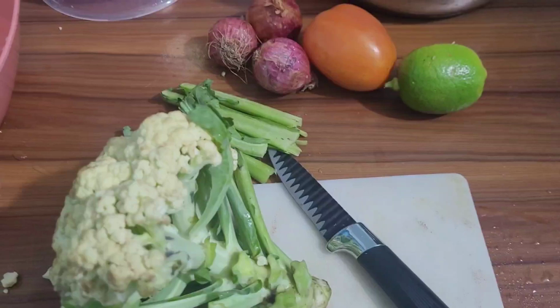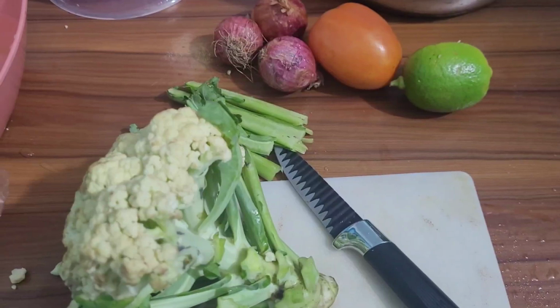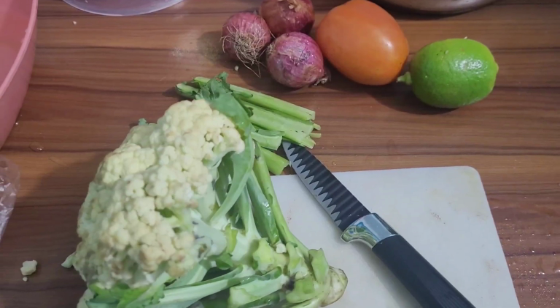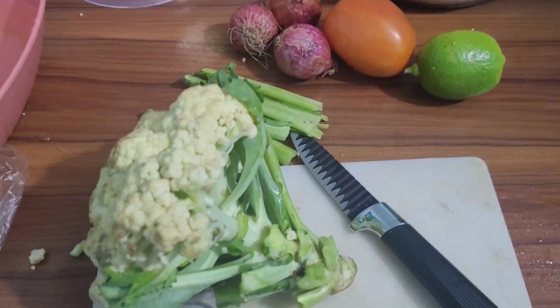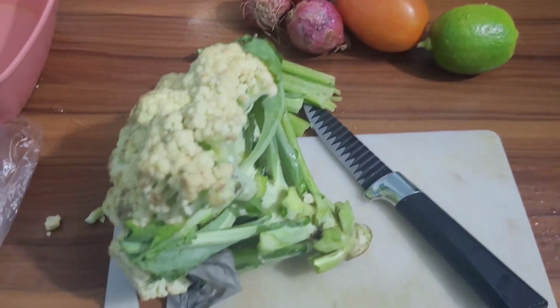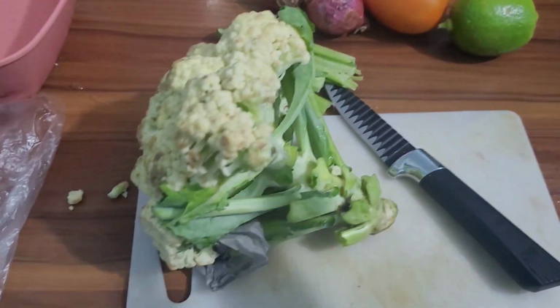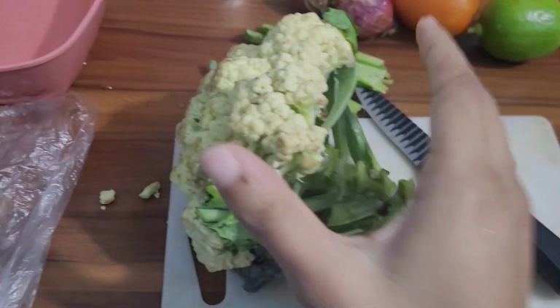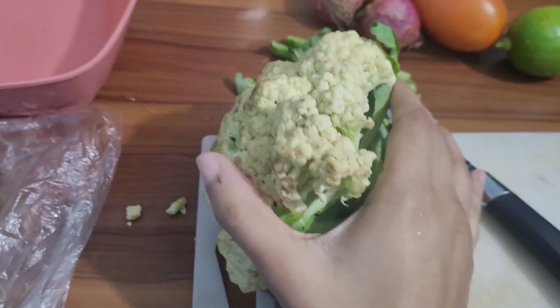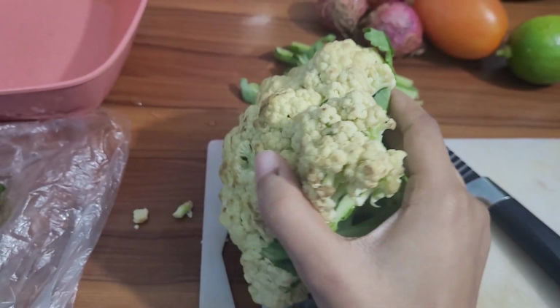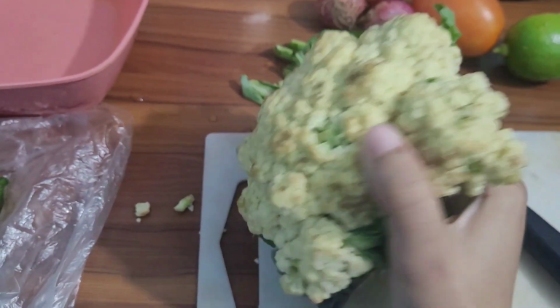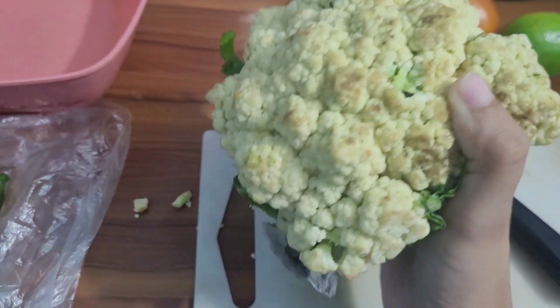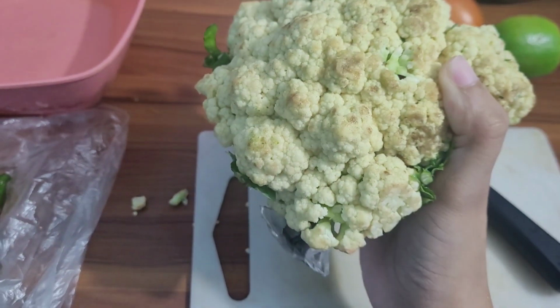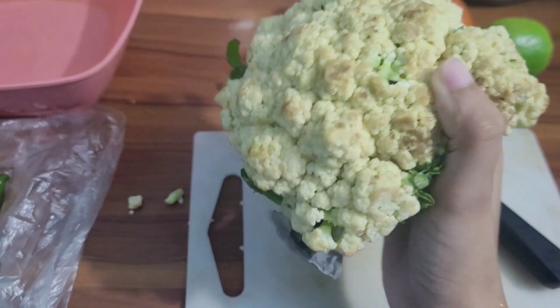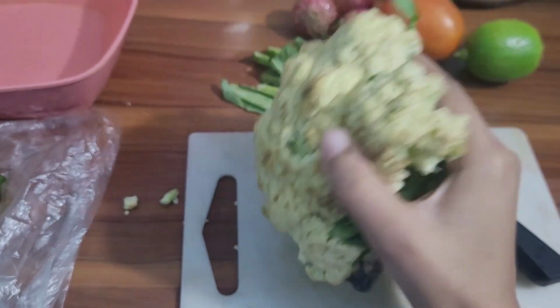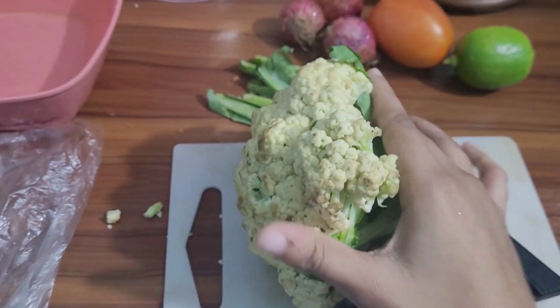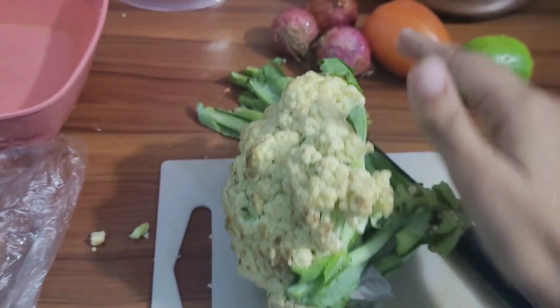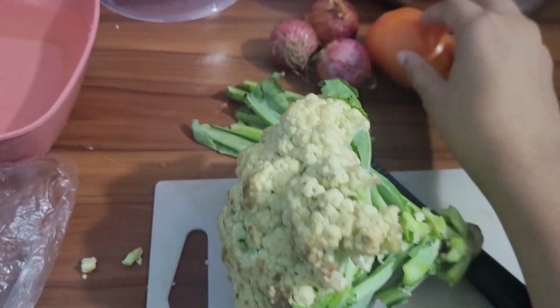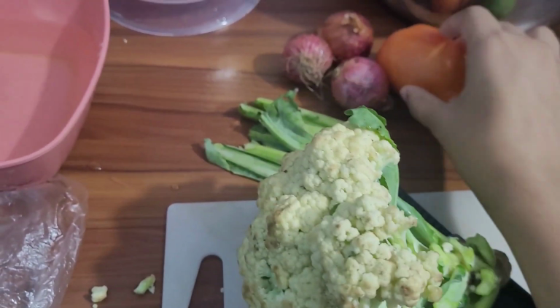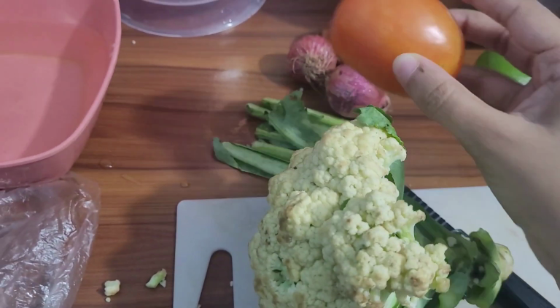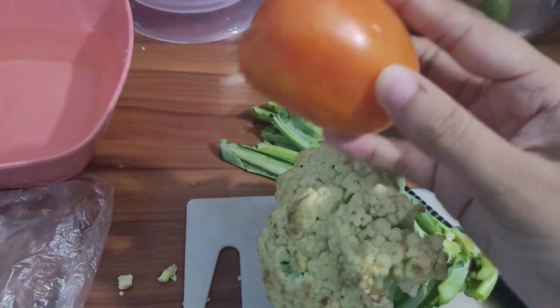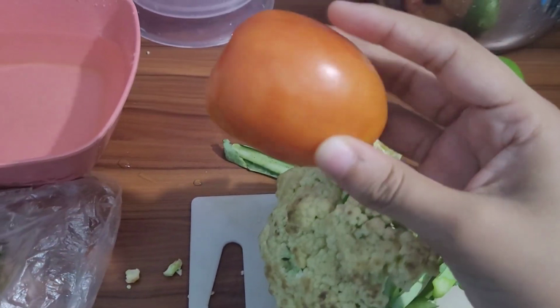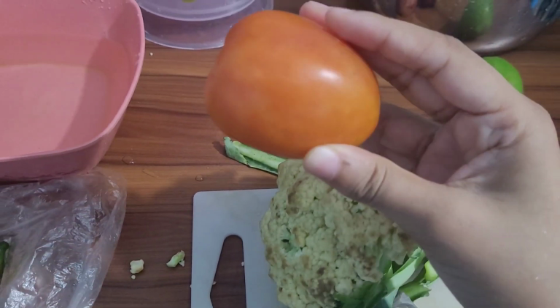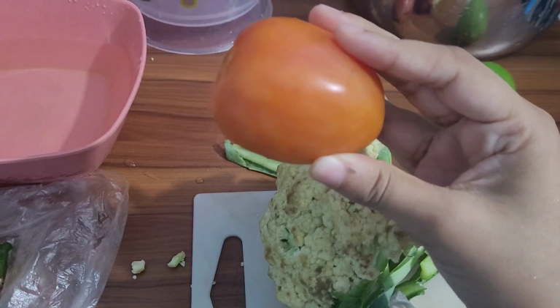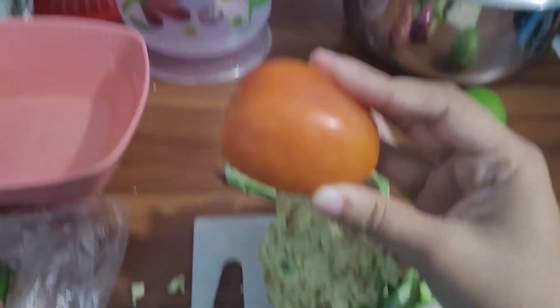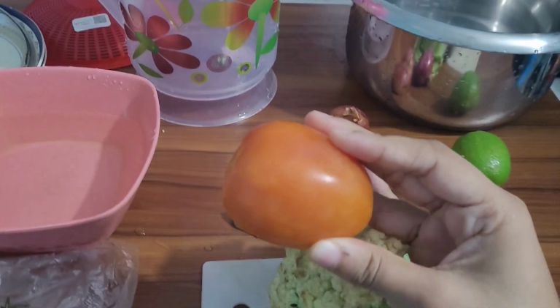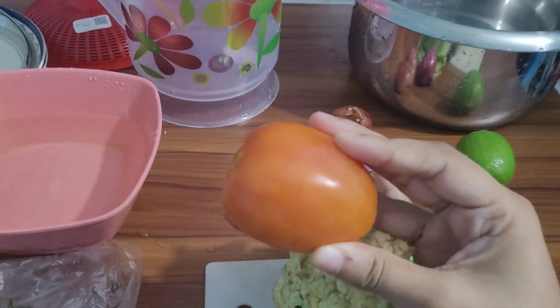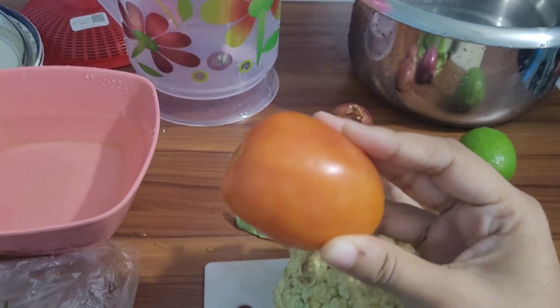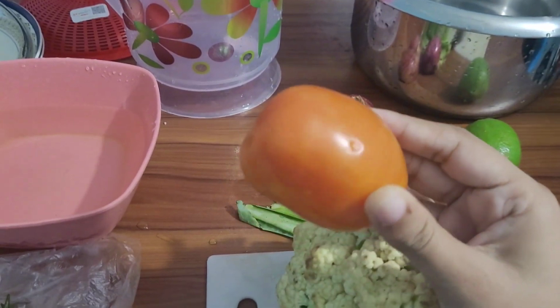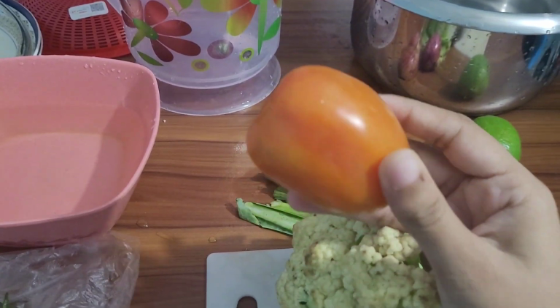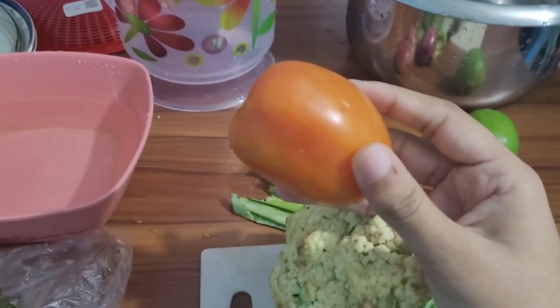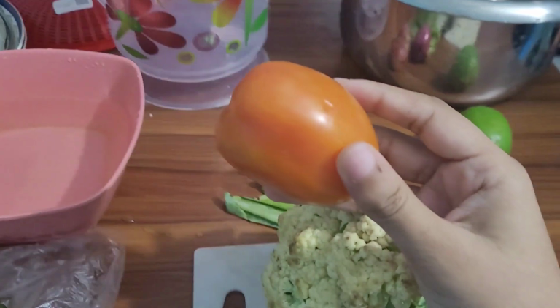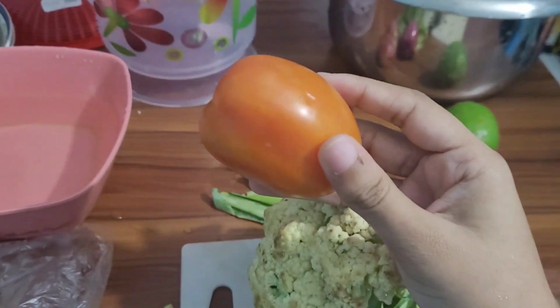Hello everyone, assalamualaikum, welcome back to my channel. Today I'll create rice kukwari. I'm sticky about rice kukwari — I've made some rice kukwari, so I just want to share how many rice kukwari.